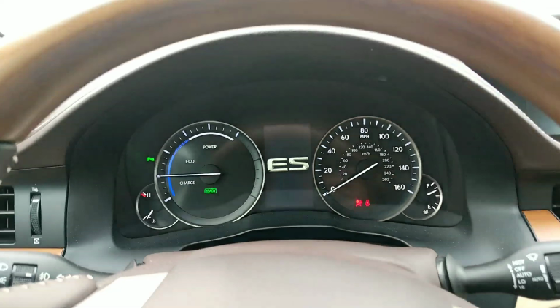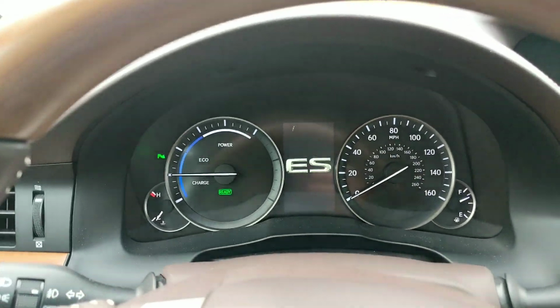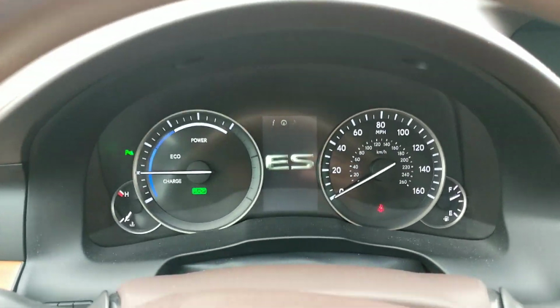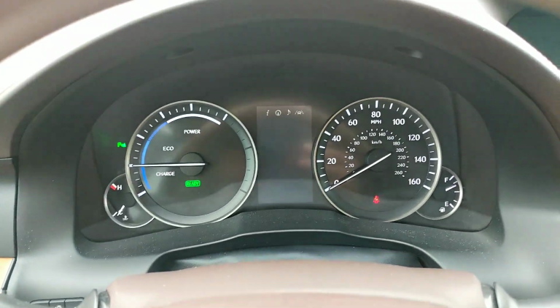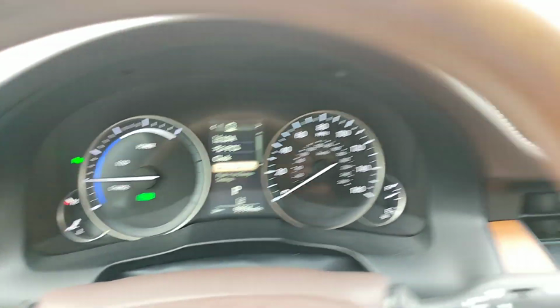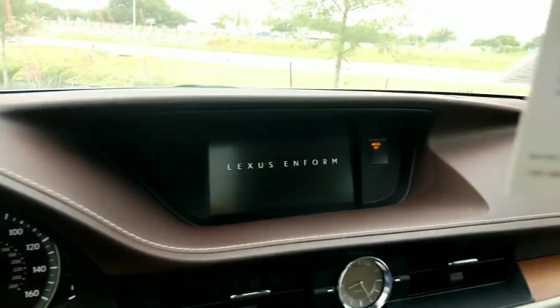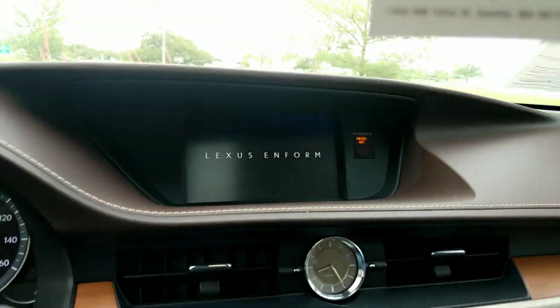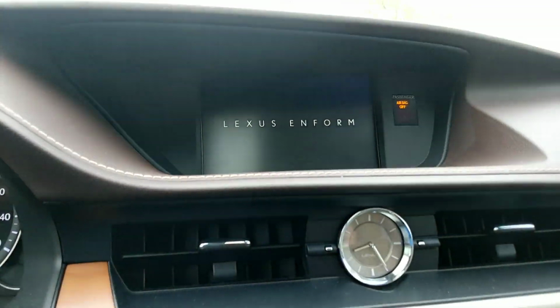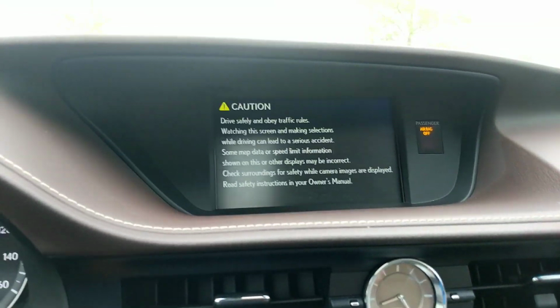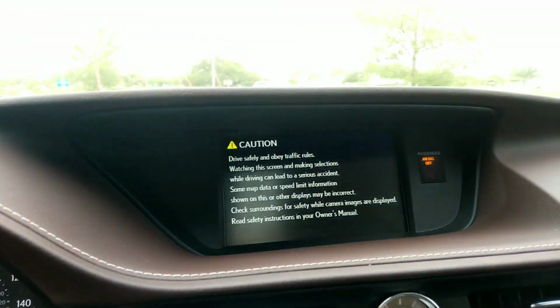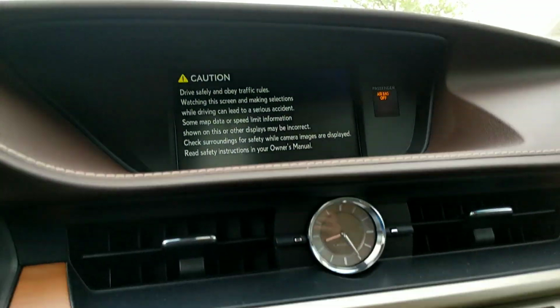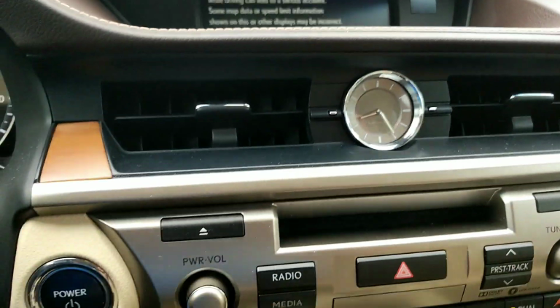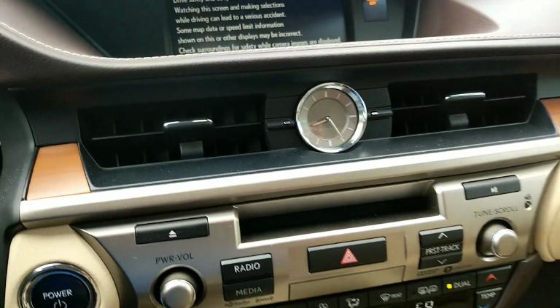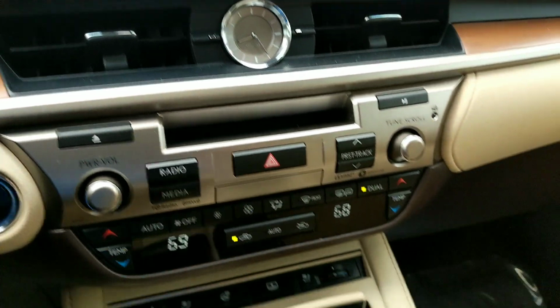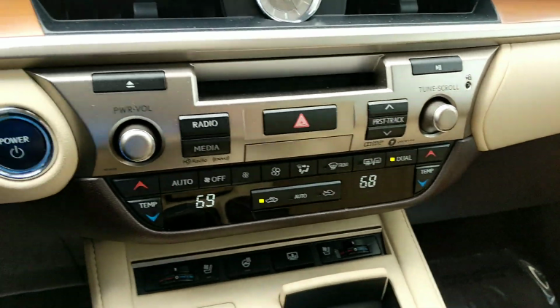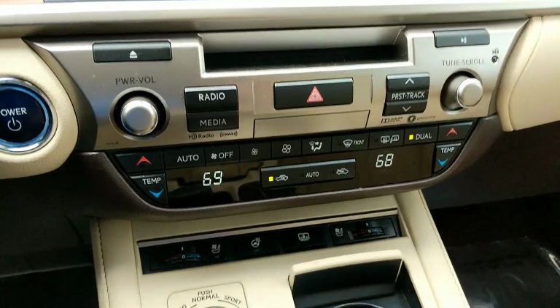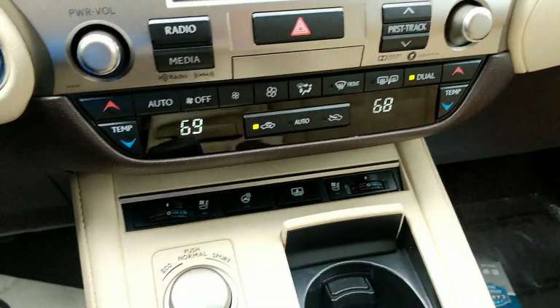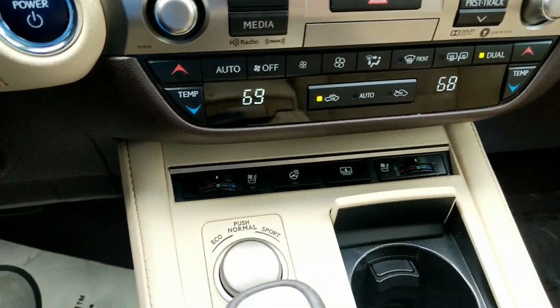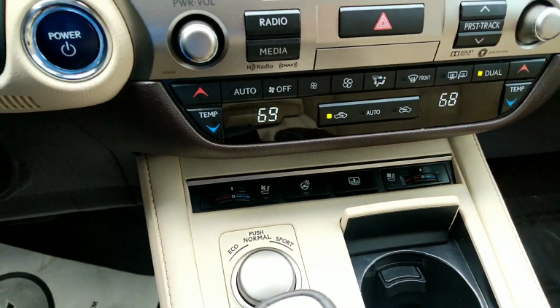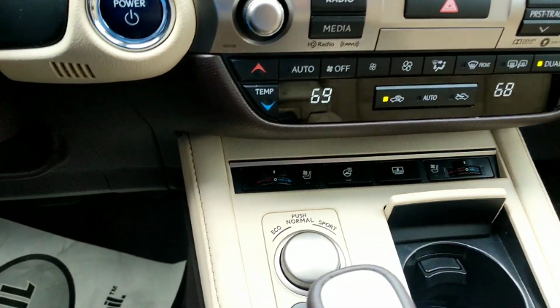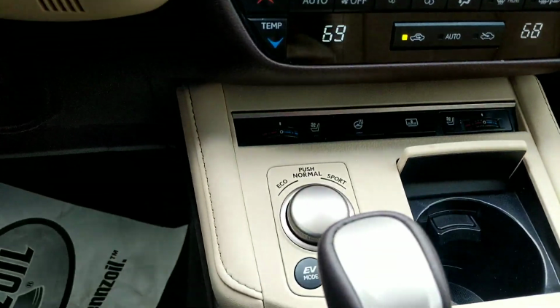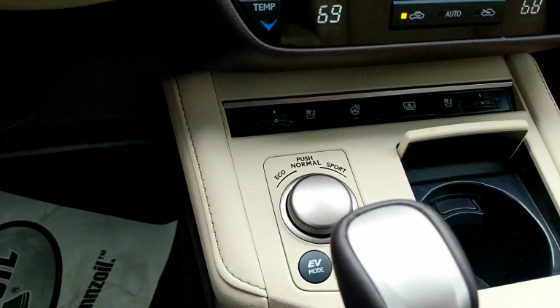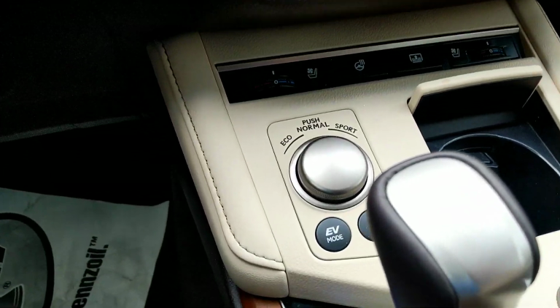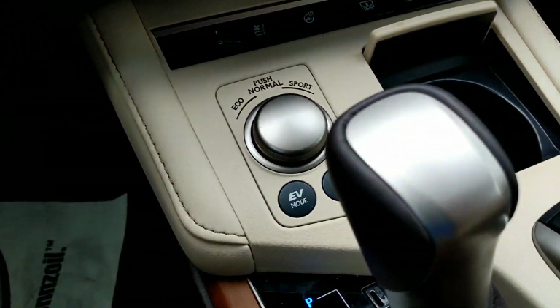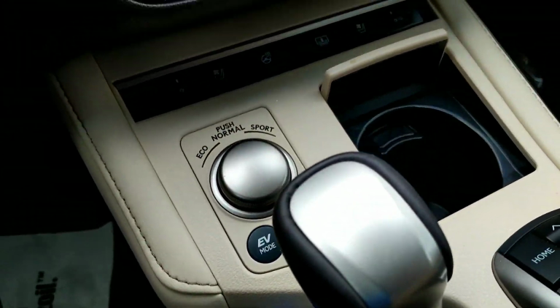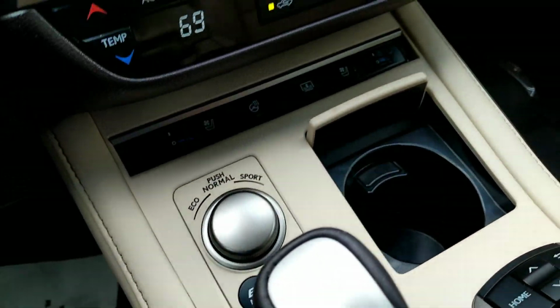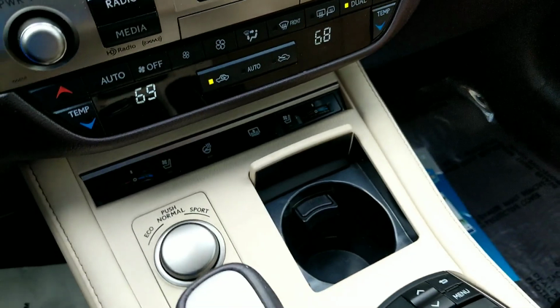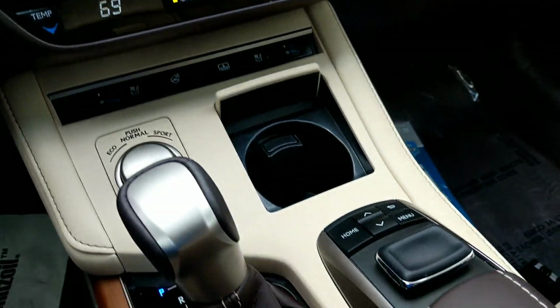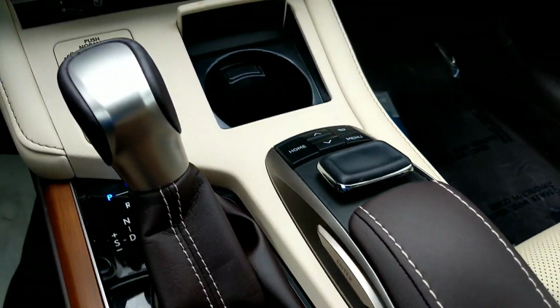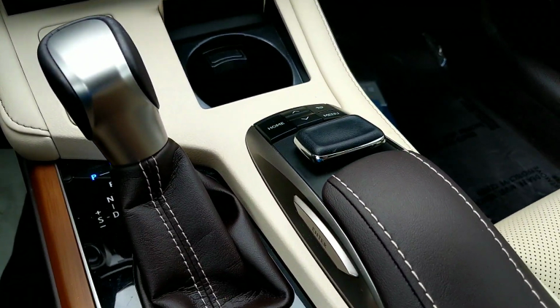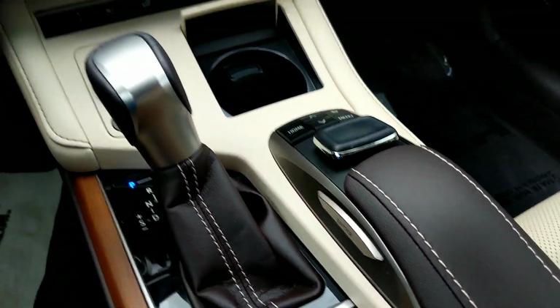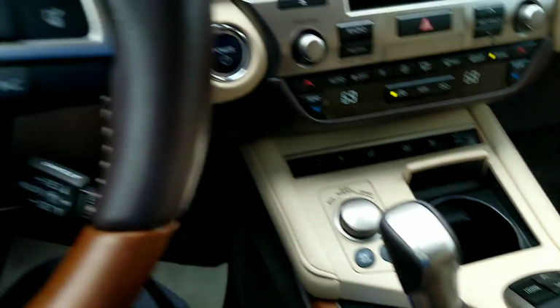Digital dial in the very center. You get this nice display screen, got the clockwork, dual climate control, heated and cooled seats.